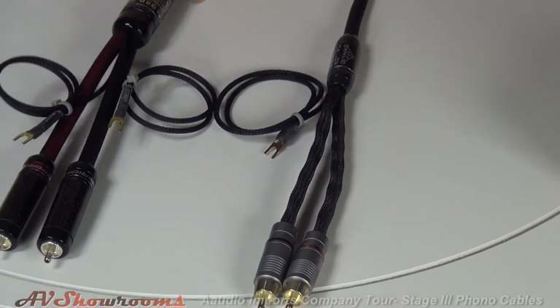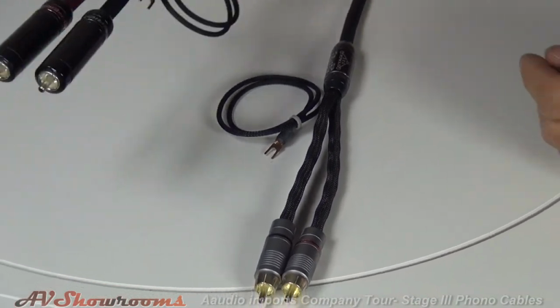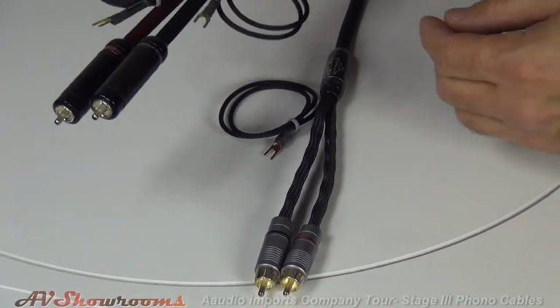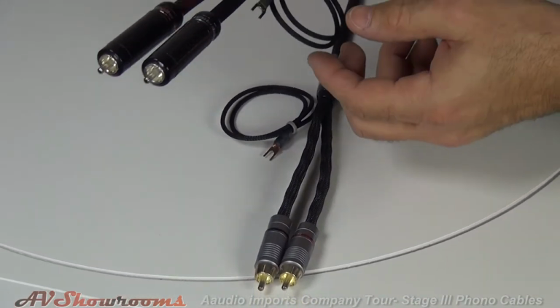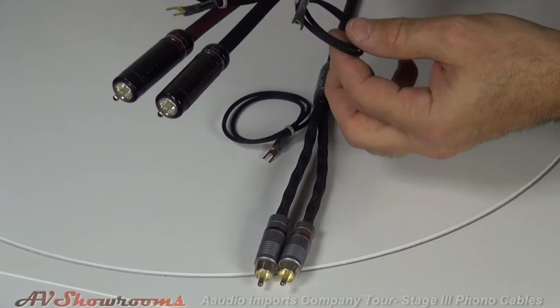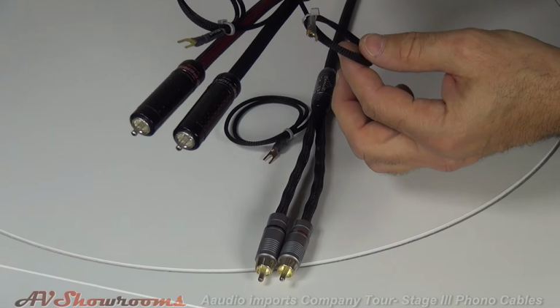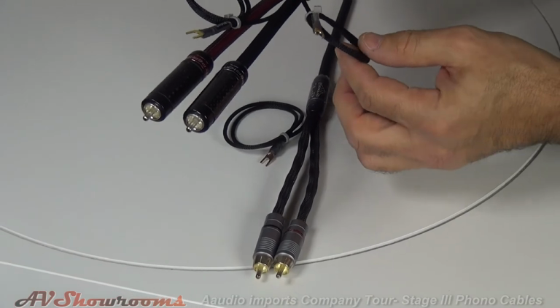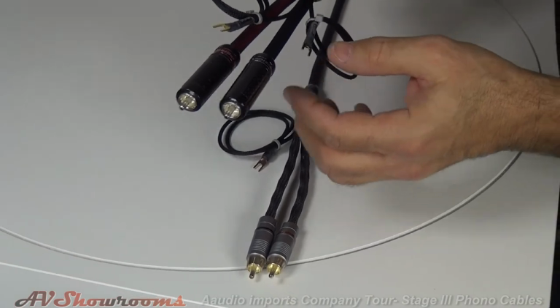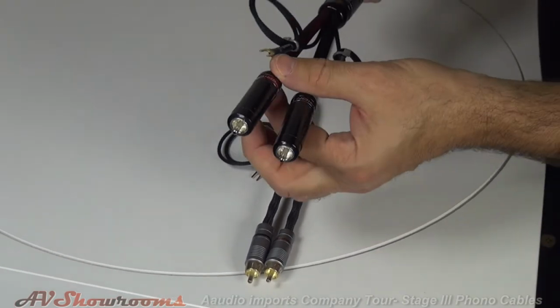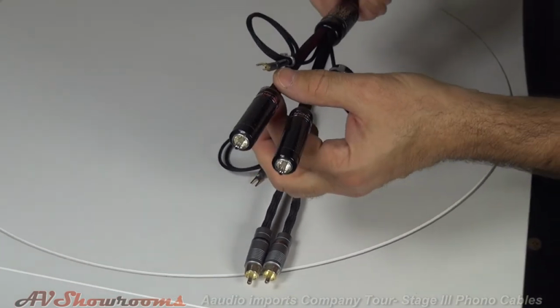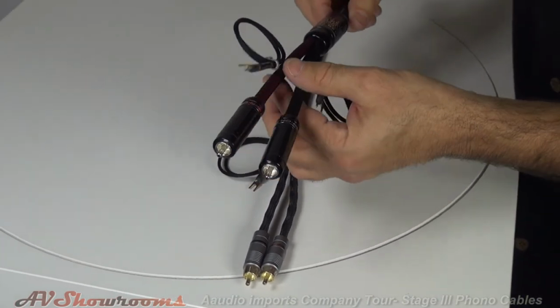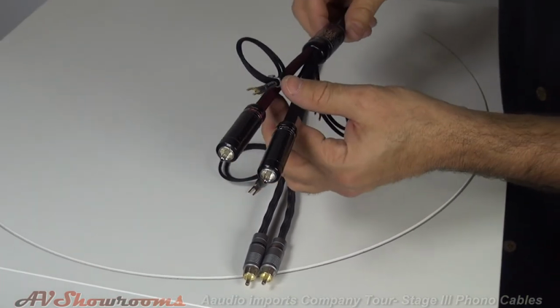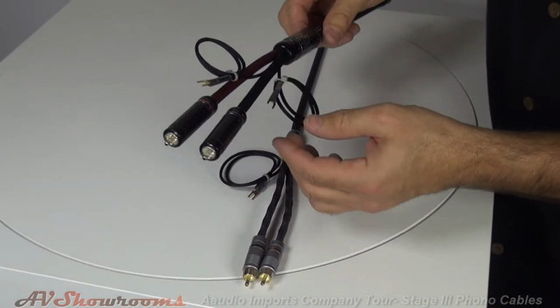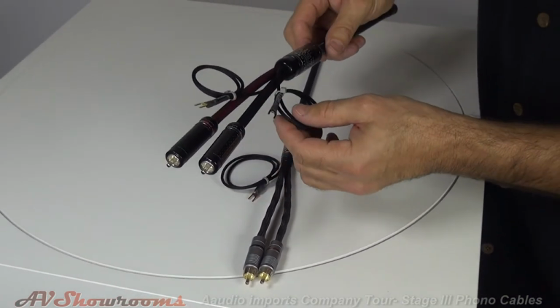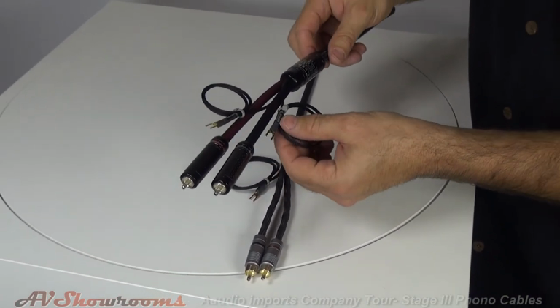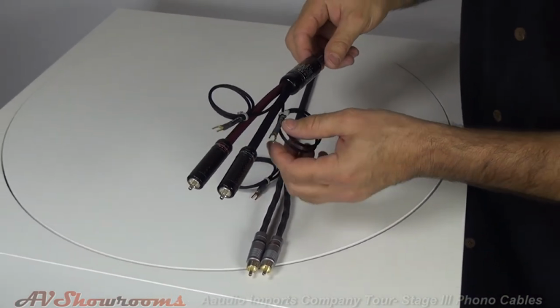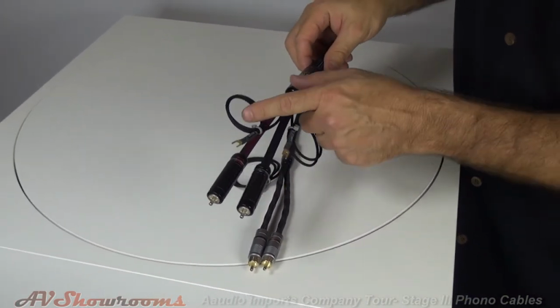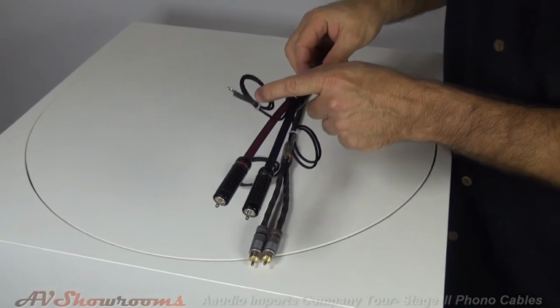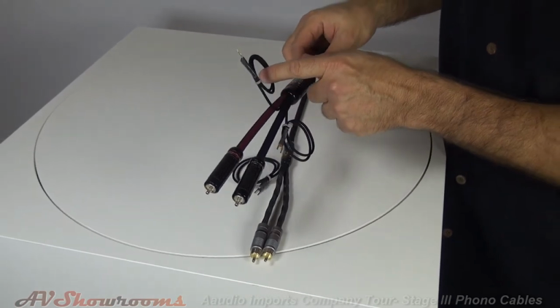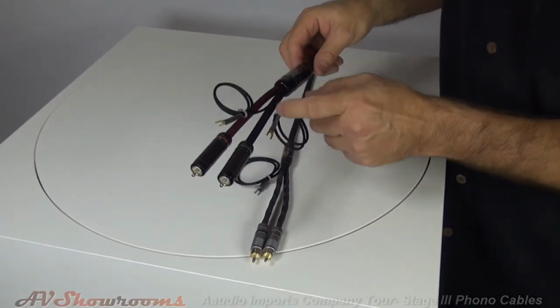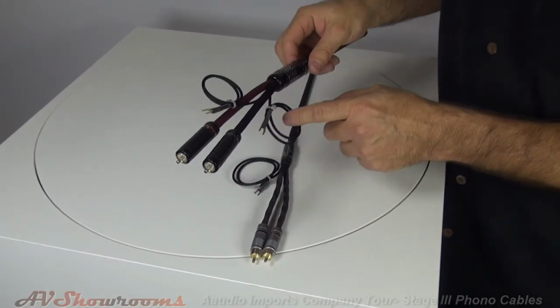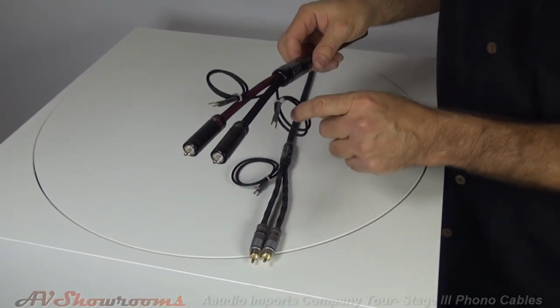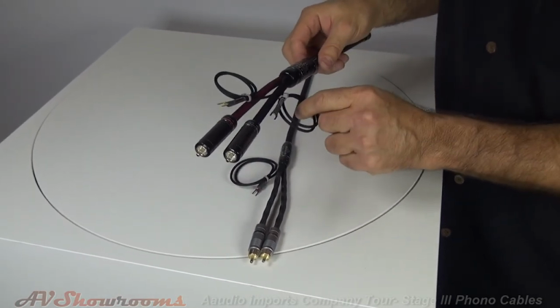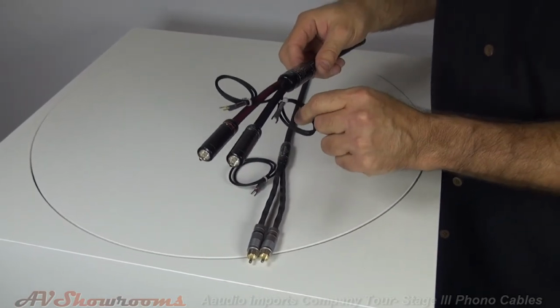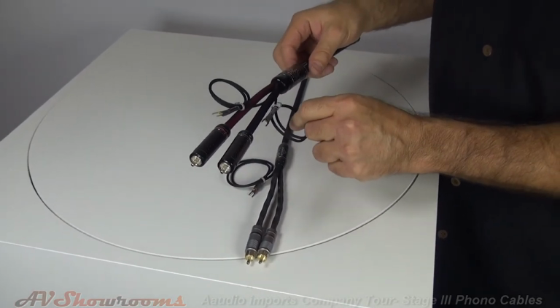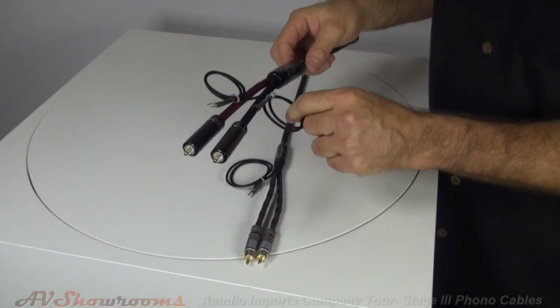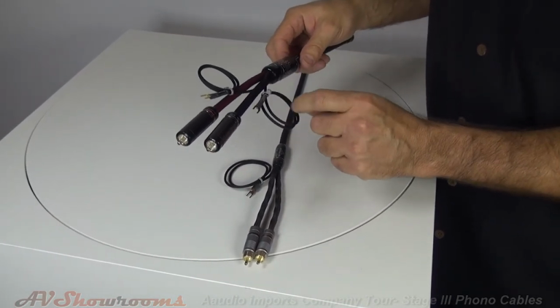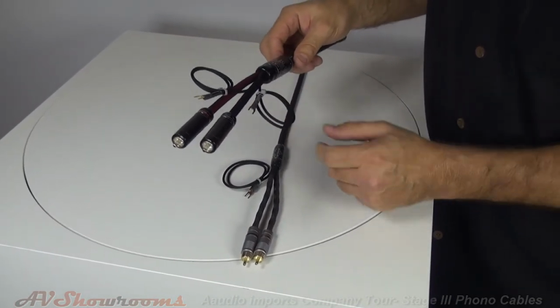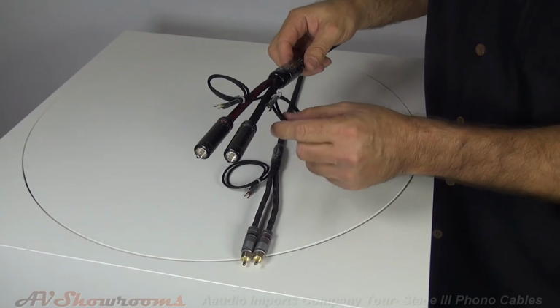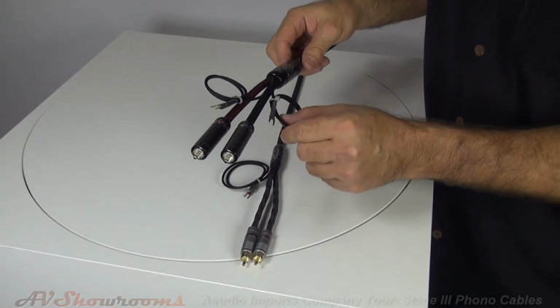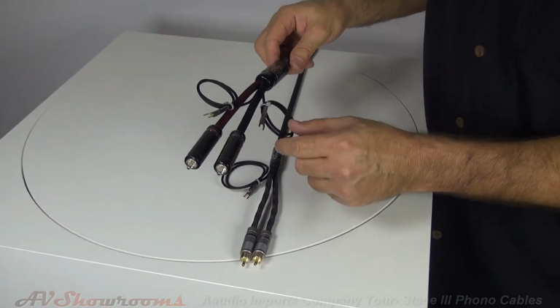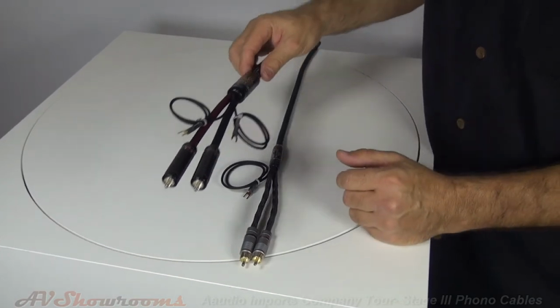Another feature of the Antilord Prime is that you get dual ground wires. On the RCA version, you have a shielded ground and a floated ground, so you have more options on how to ground your phono stage and your turntable to the preamp.